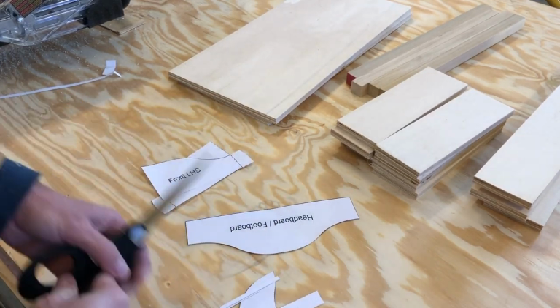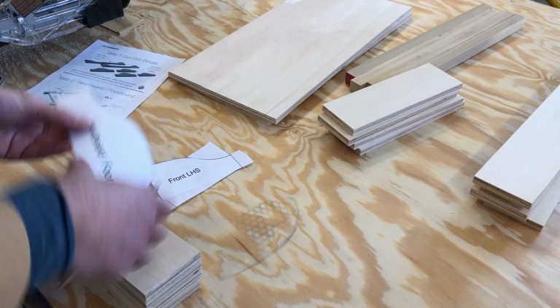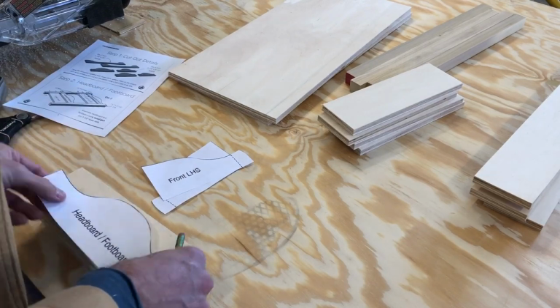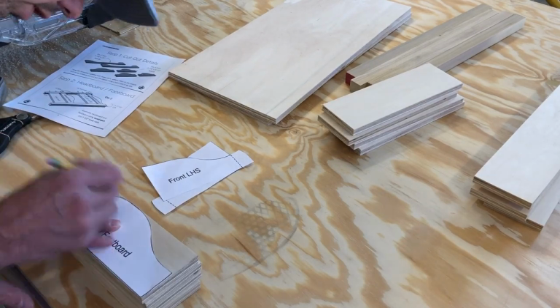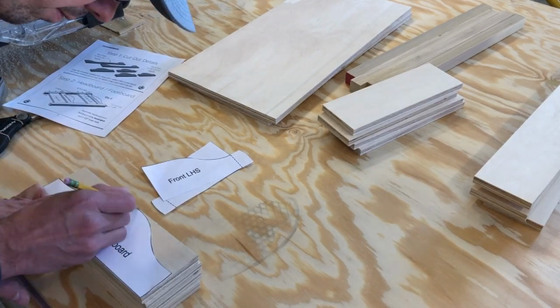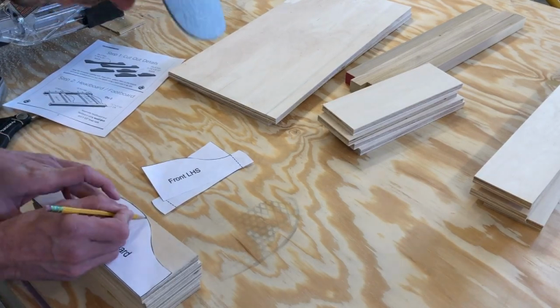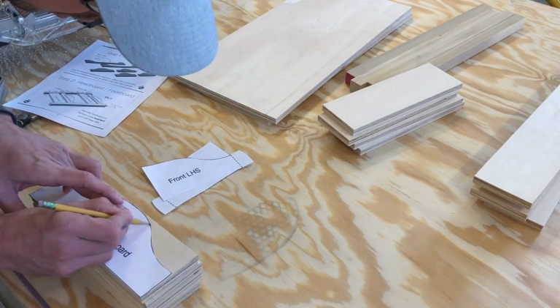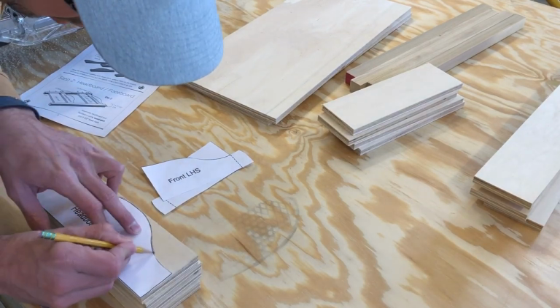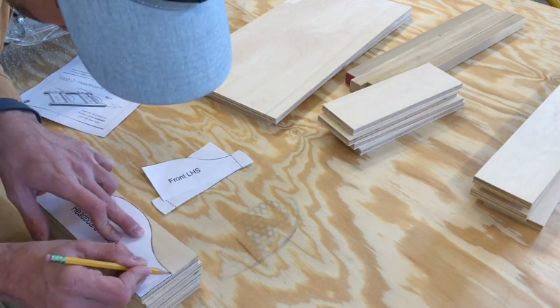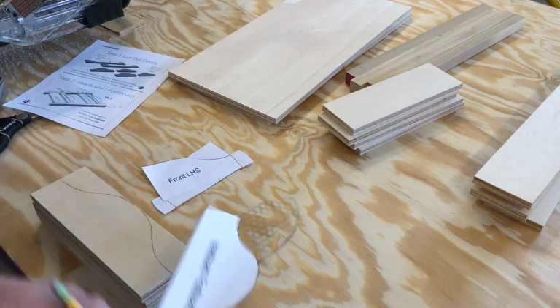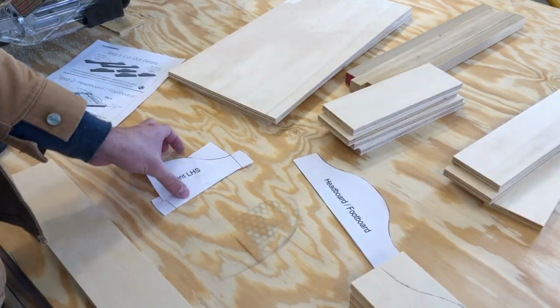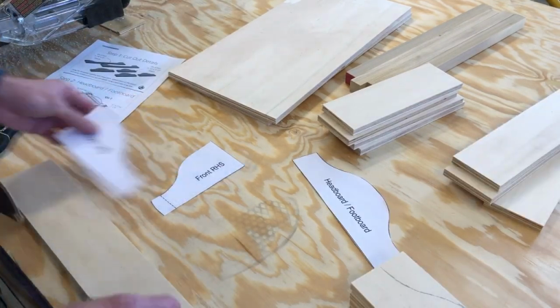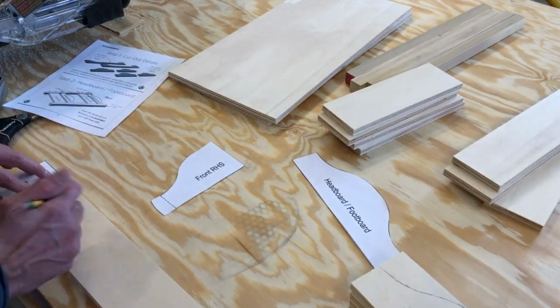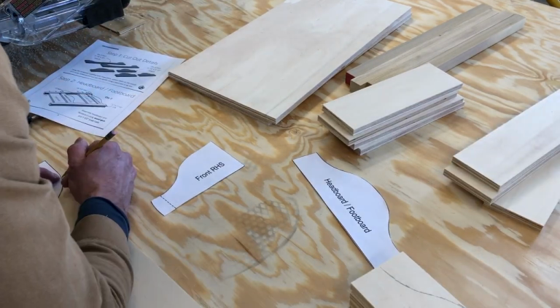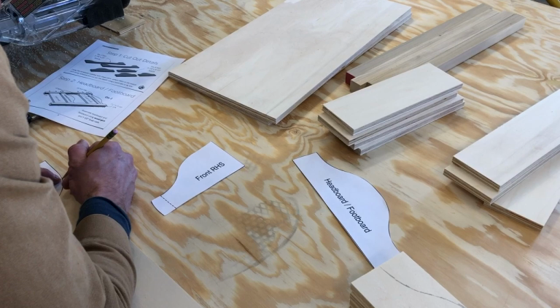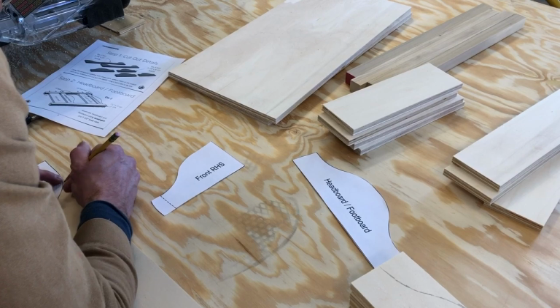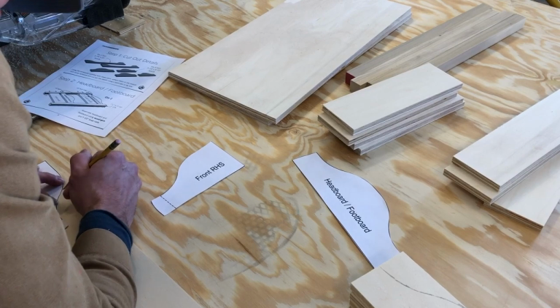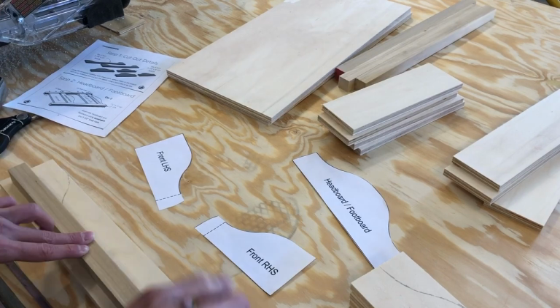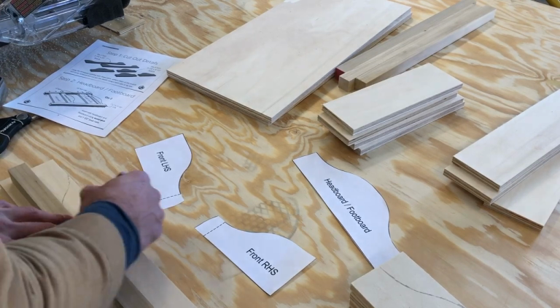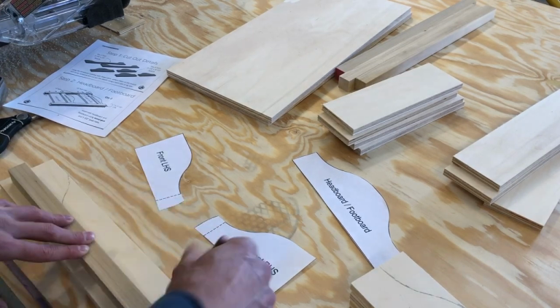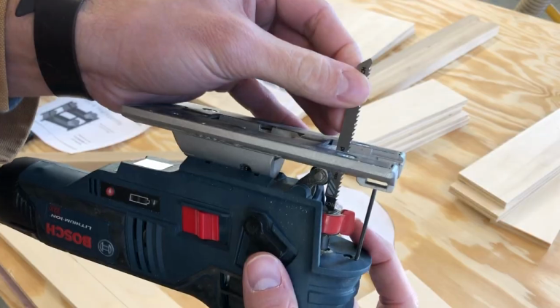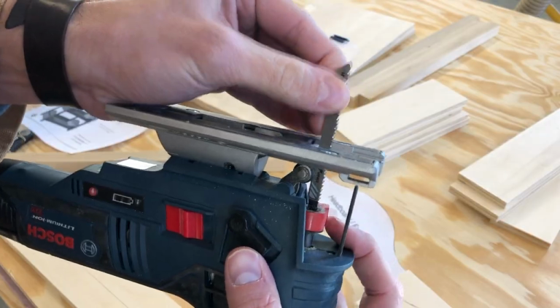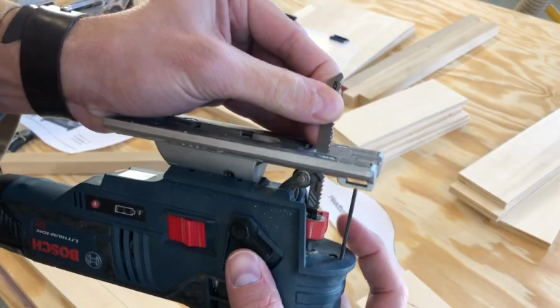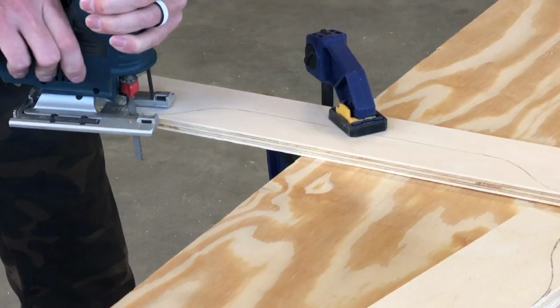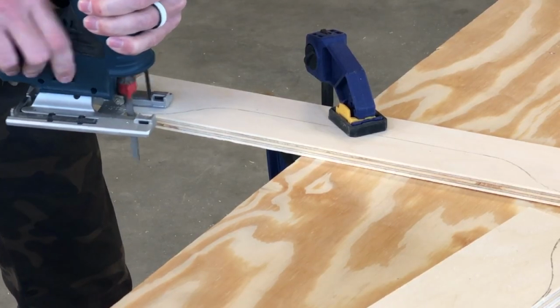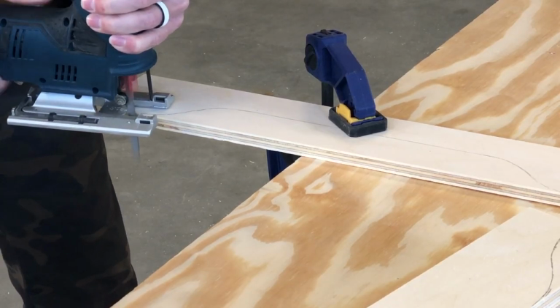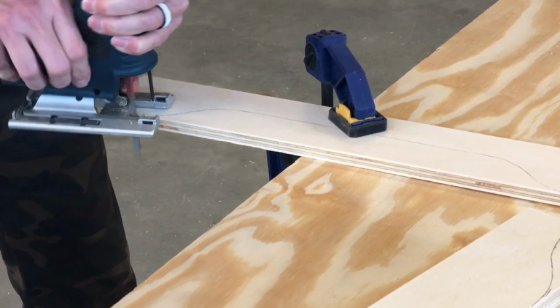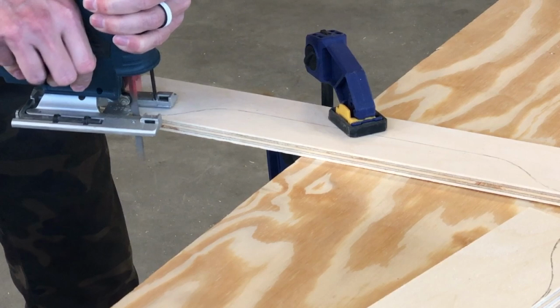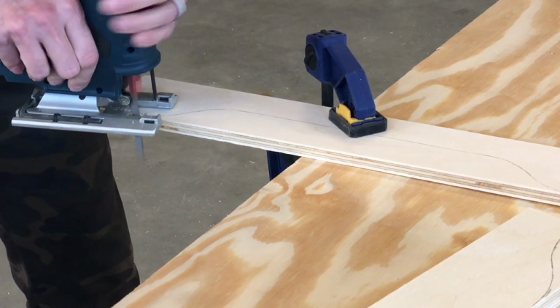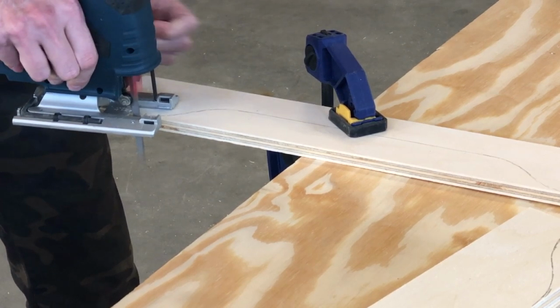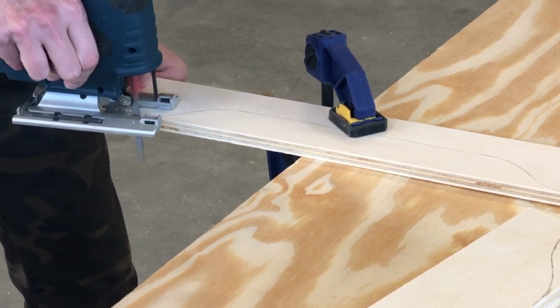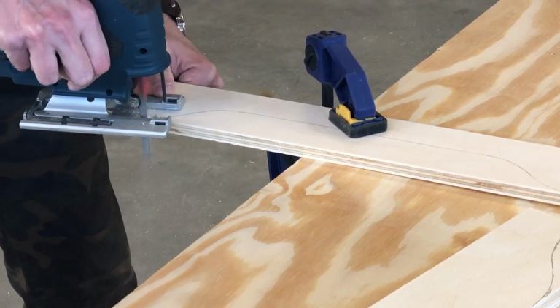Then it was just a matter of tracing the lines. Unfortunately I had sold my bandsaw and all I have is my jigsaw, but that's gonna work. Here's how I did it: just clamped it to my work surface and followed the line.